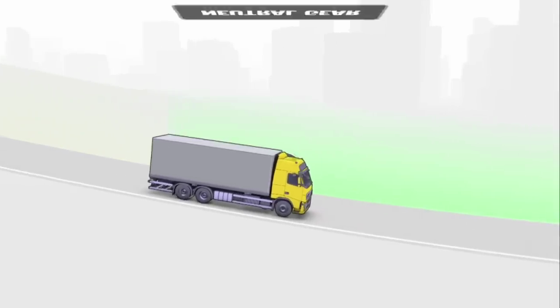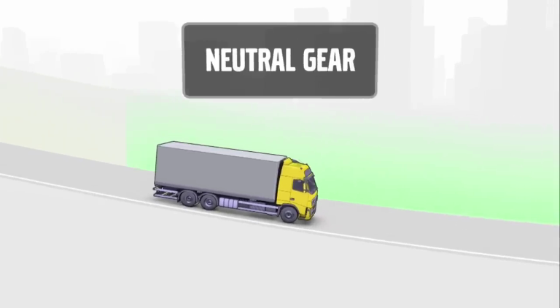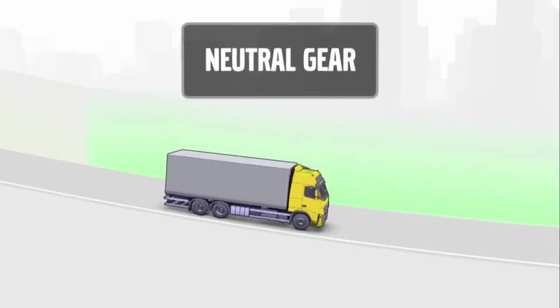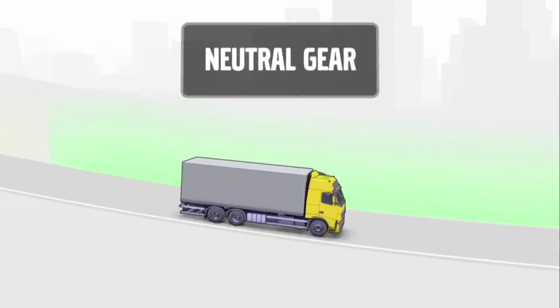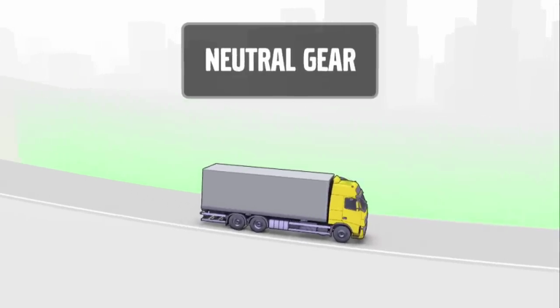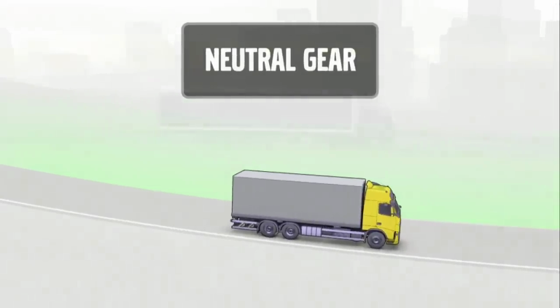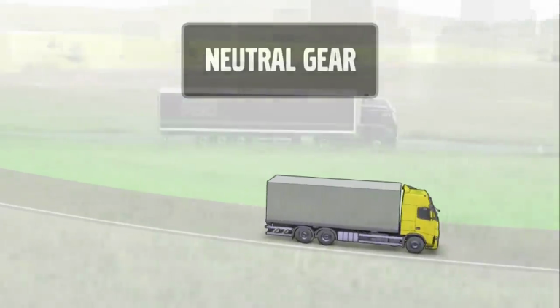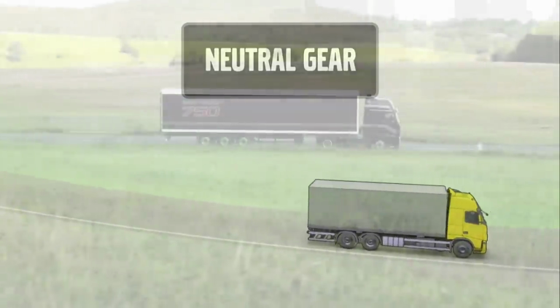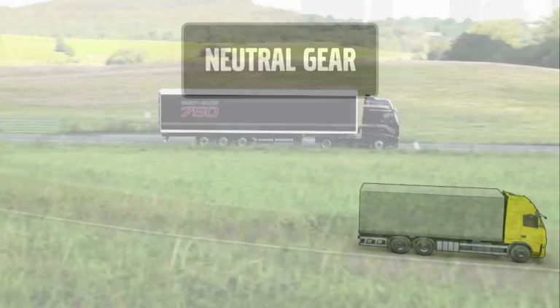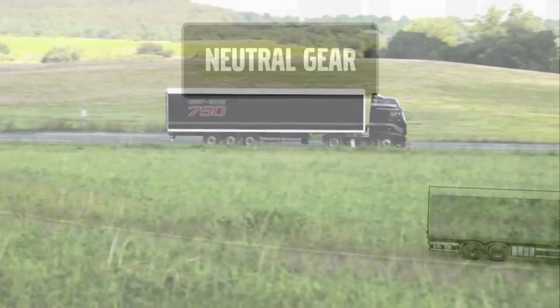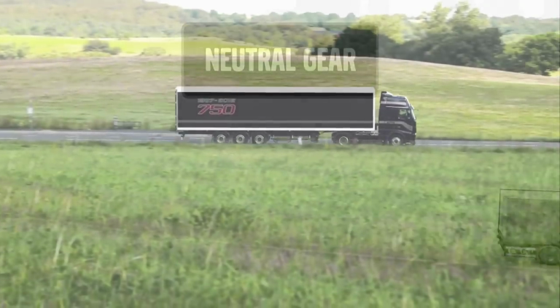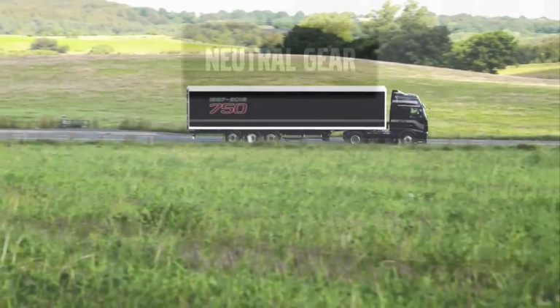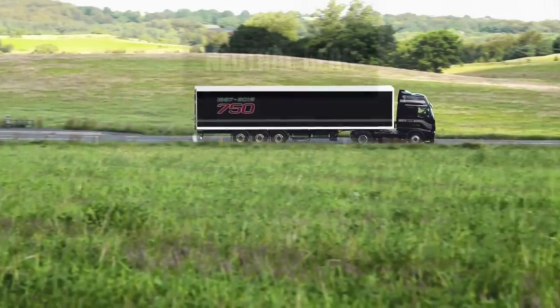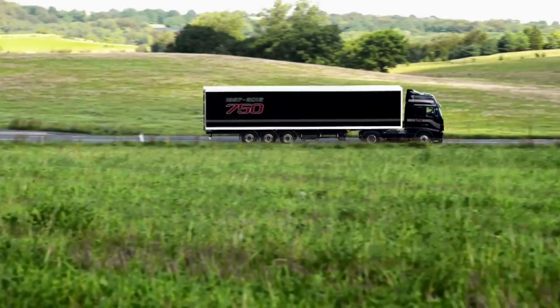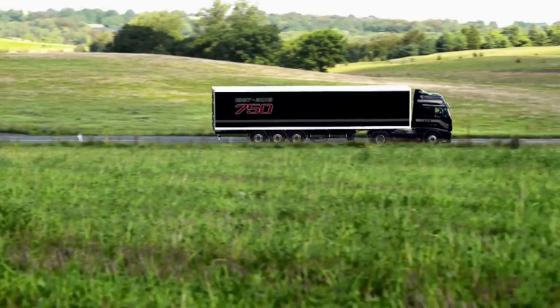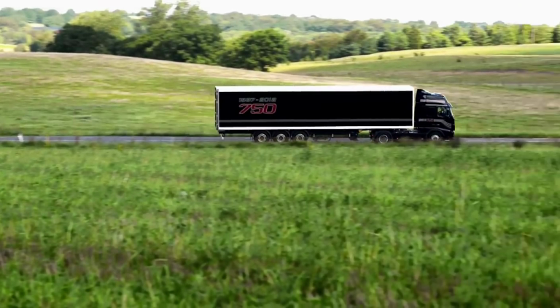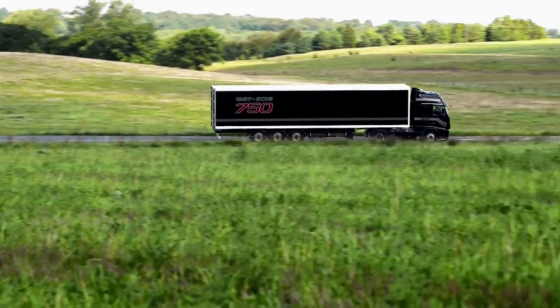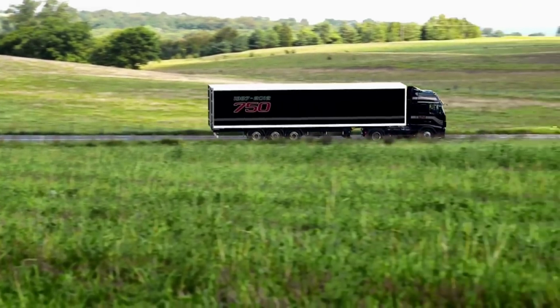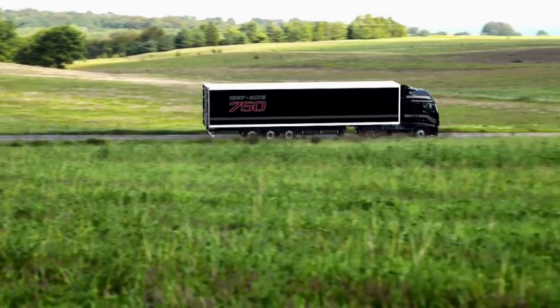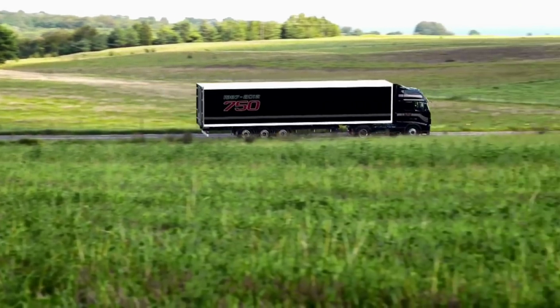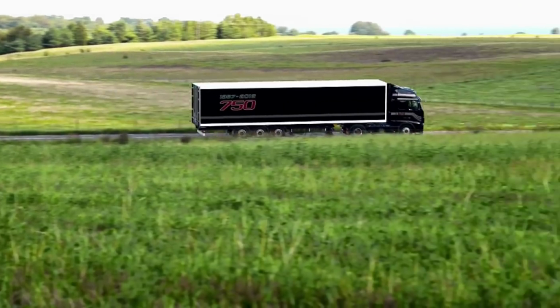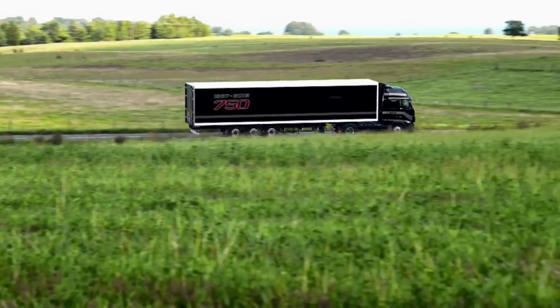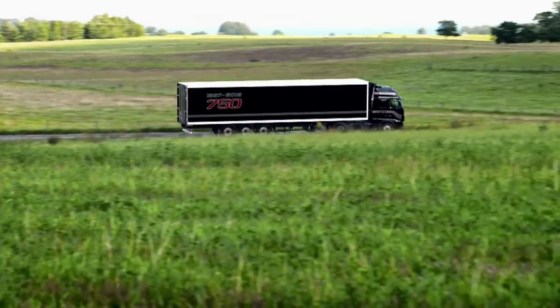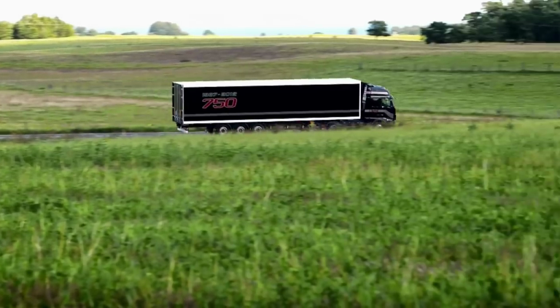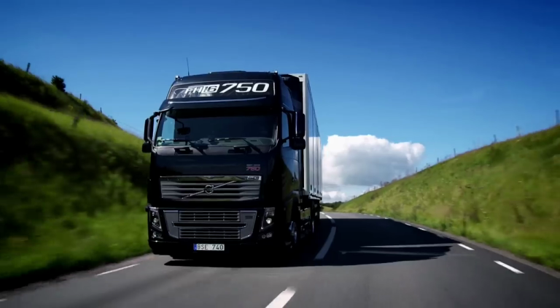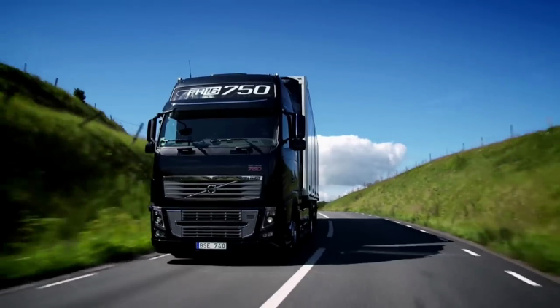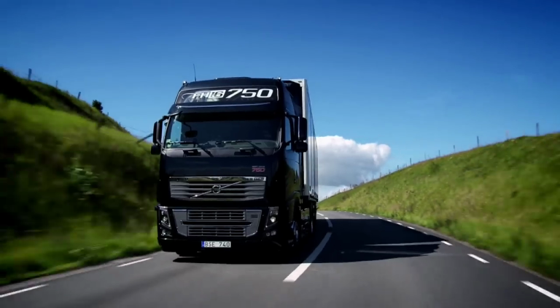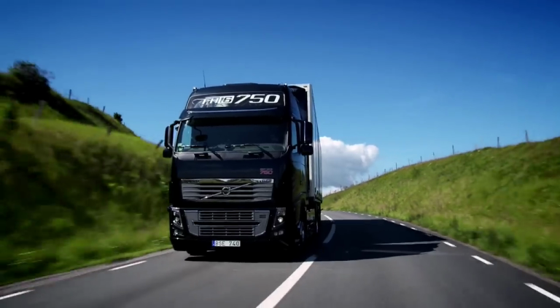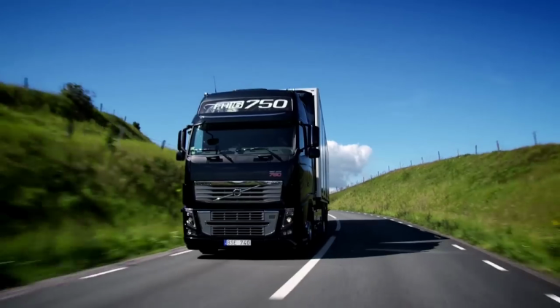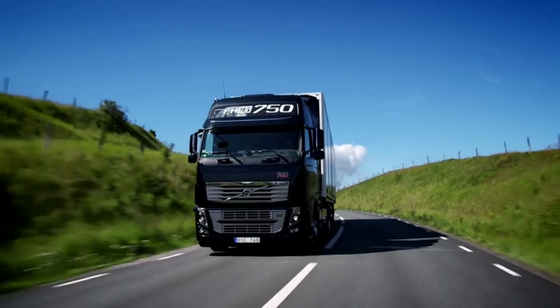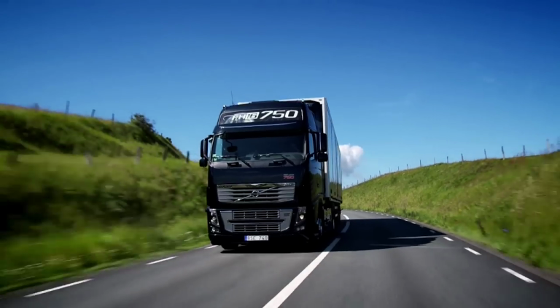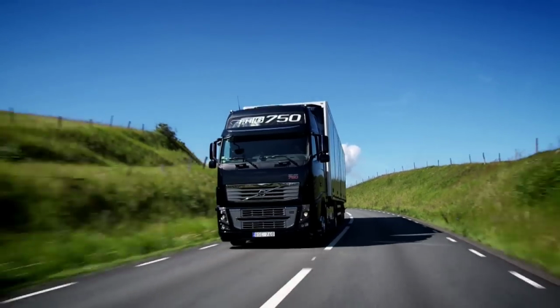And finally, at the end of the hill, i-shift is put into neutral gear. The truck then builds up speed and utilises the truck's kinetic energy for the continued journey.